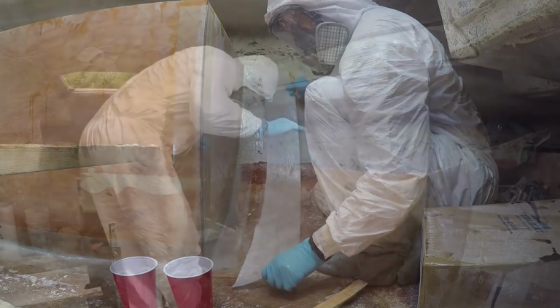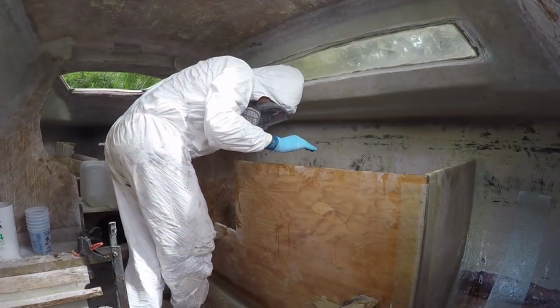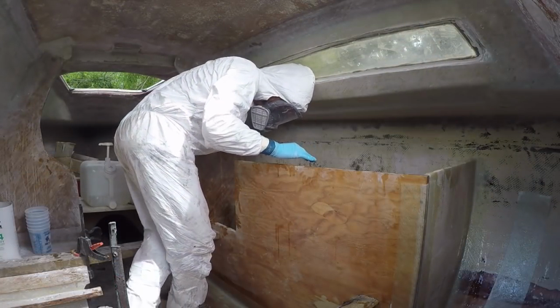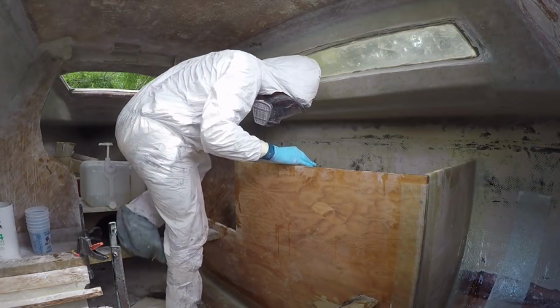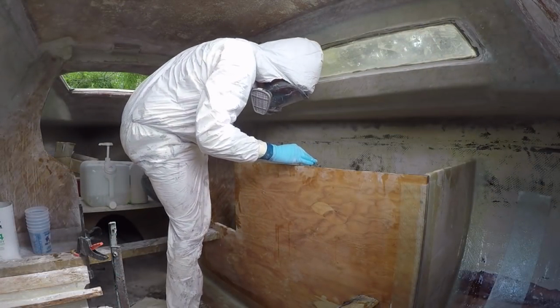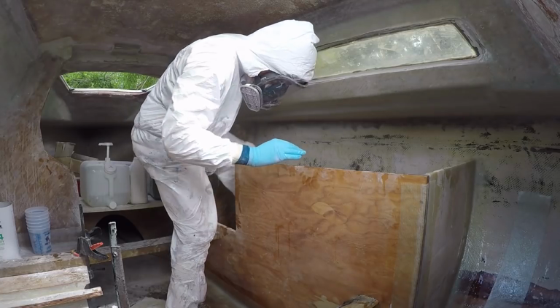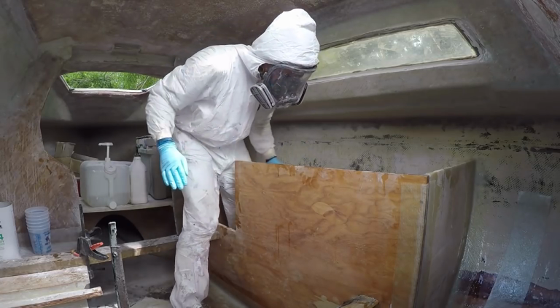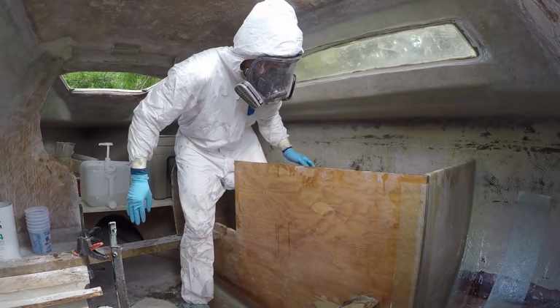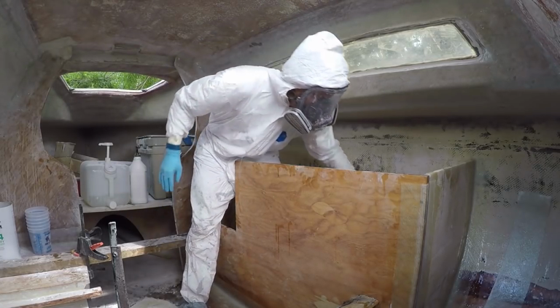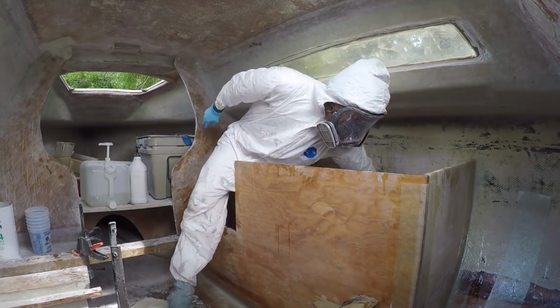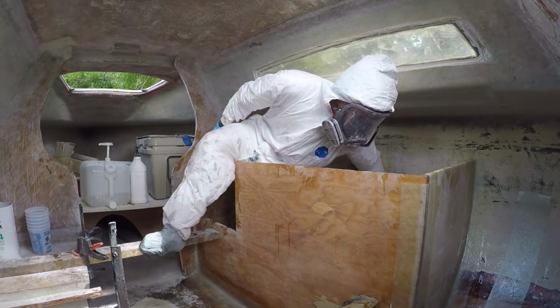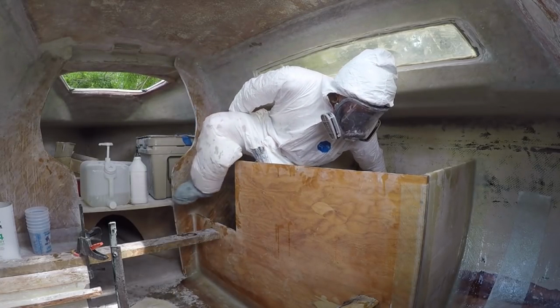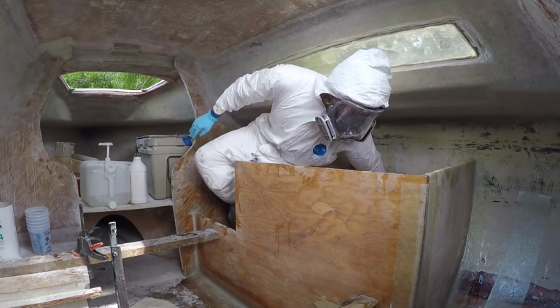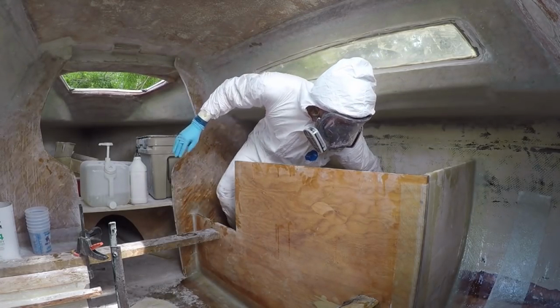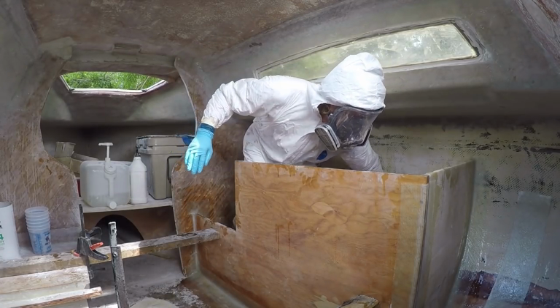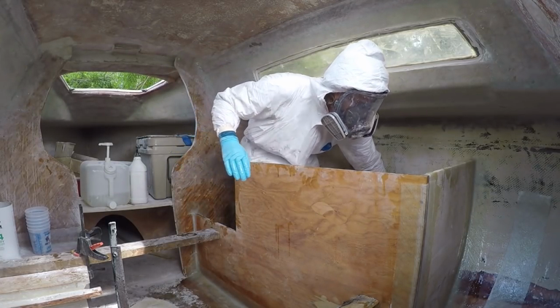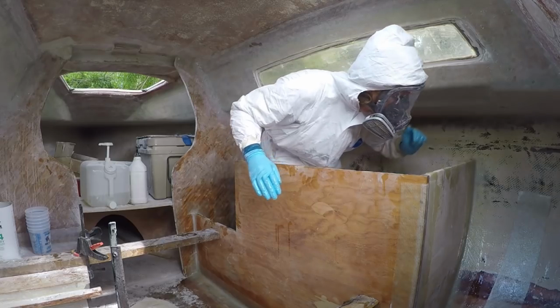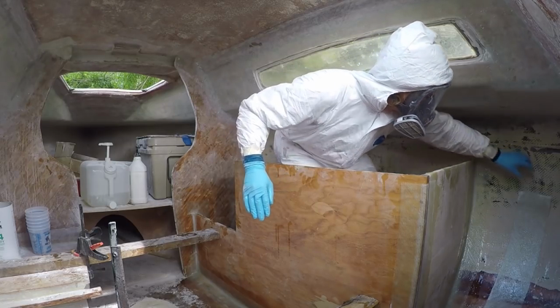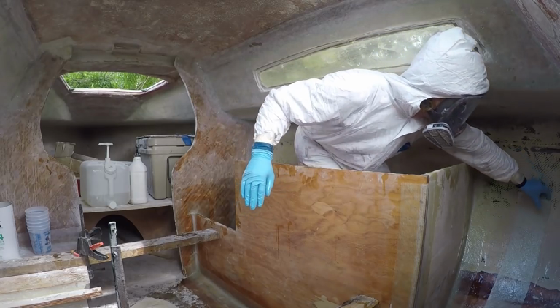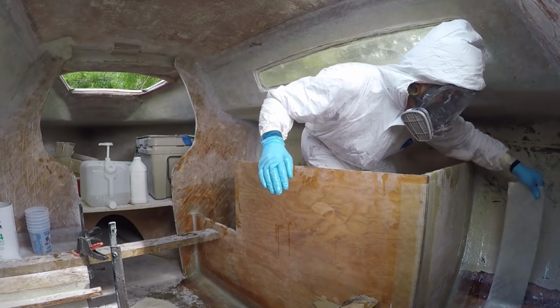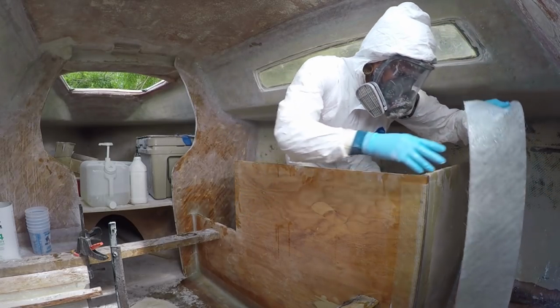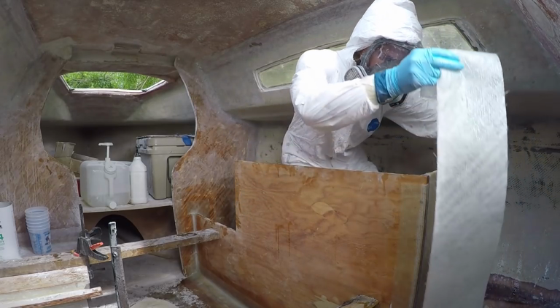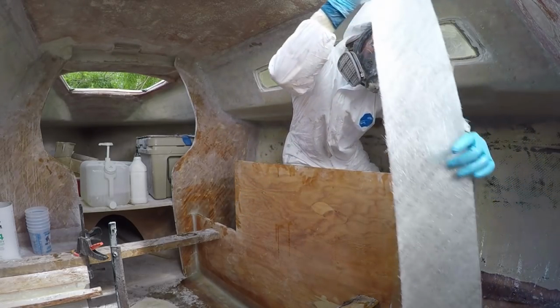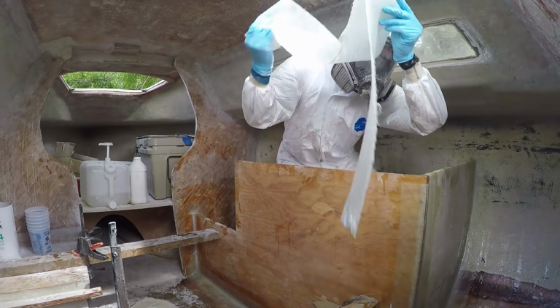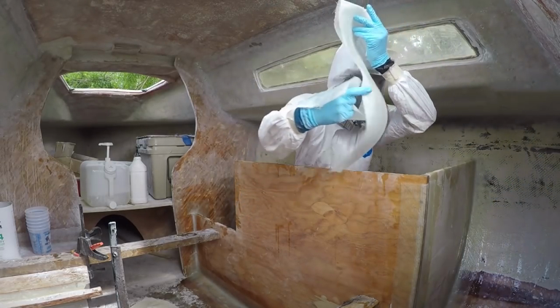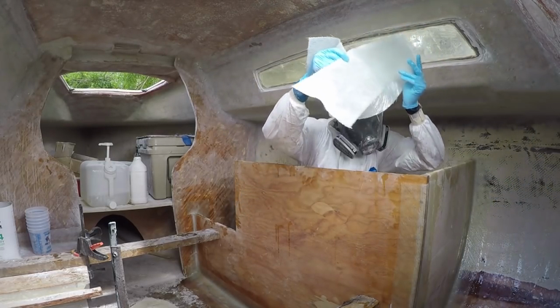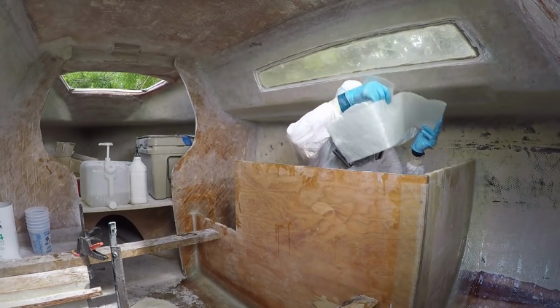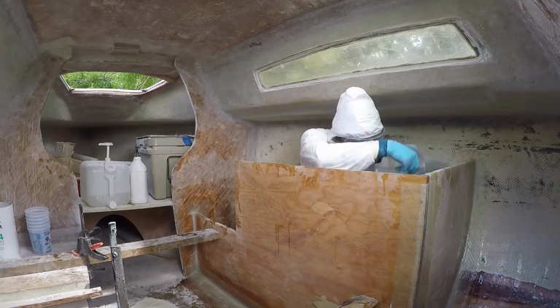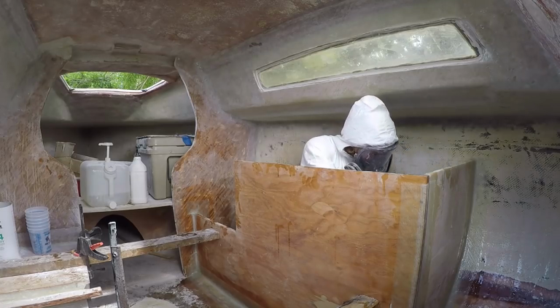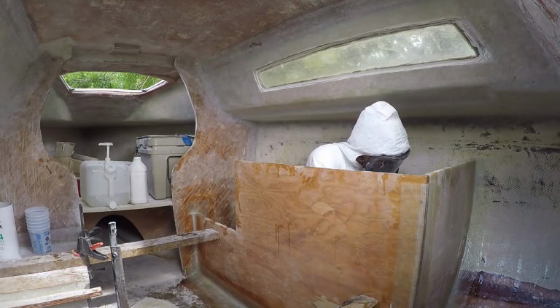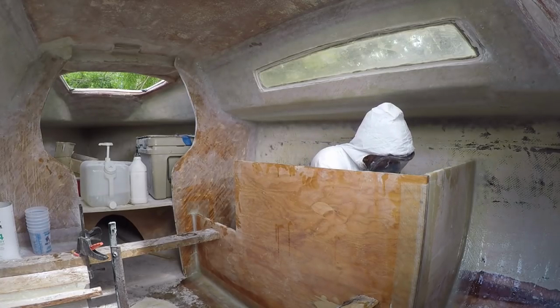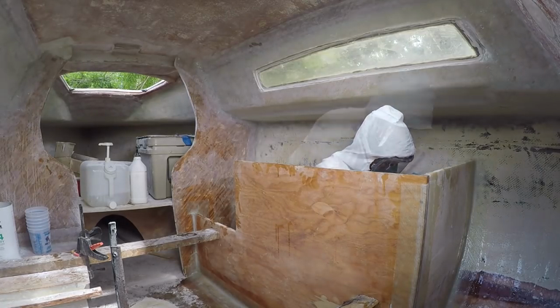I squeeze behind the galley frame to insert the last piece of 1708 tape on the seam of the bulkhead to the actual hull of the boat. It's a pretty tight squeeze, but I bring you guys along to see exactly what's taking place back there.